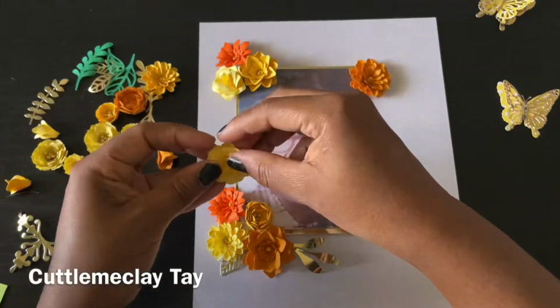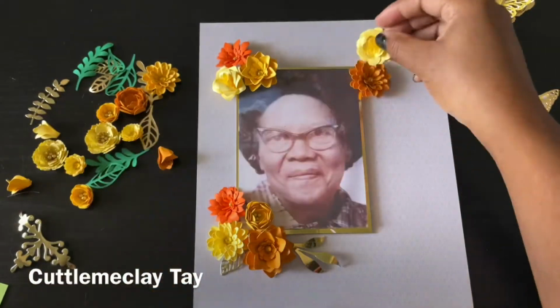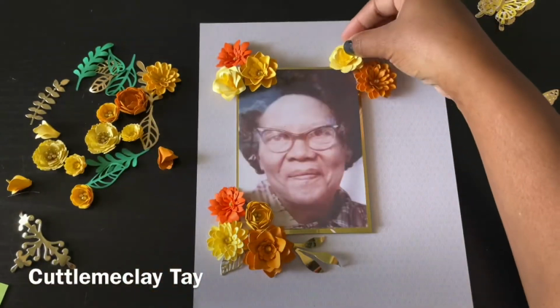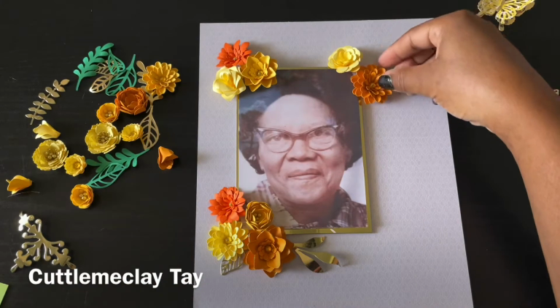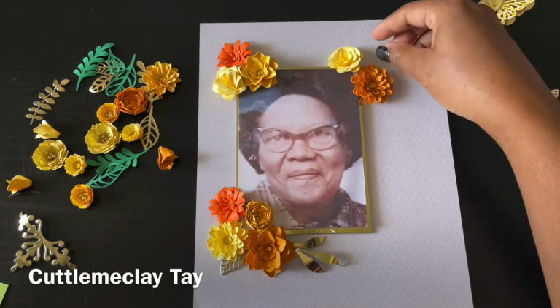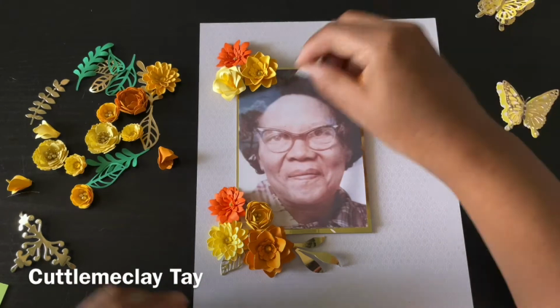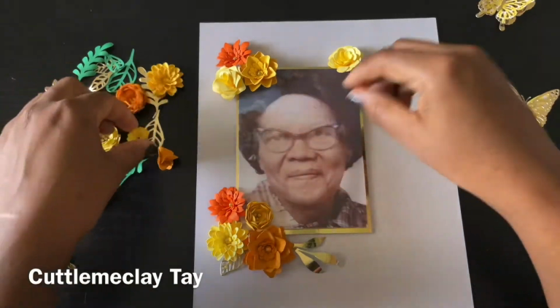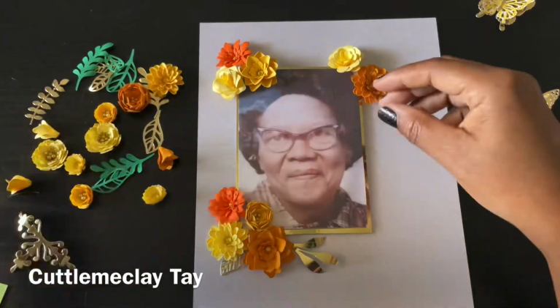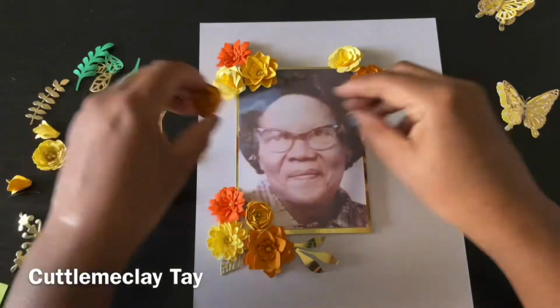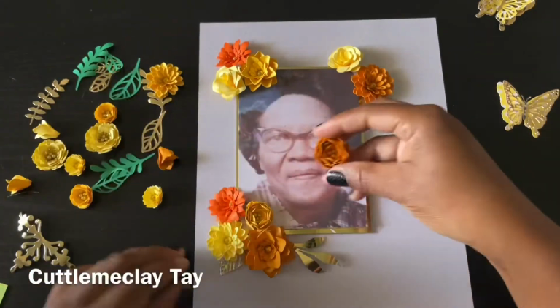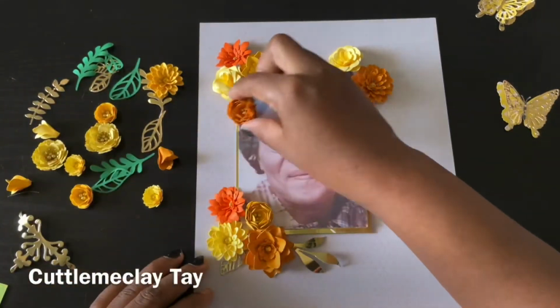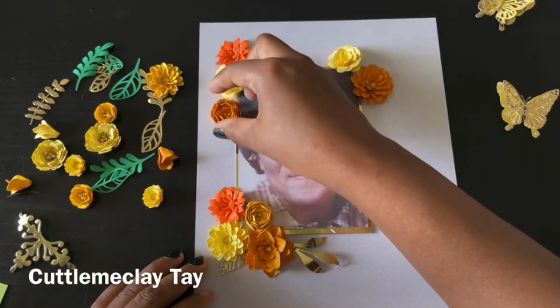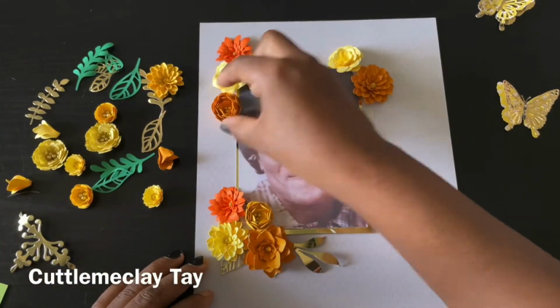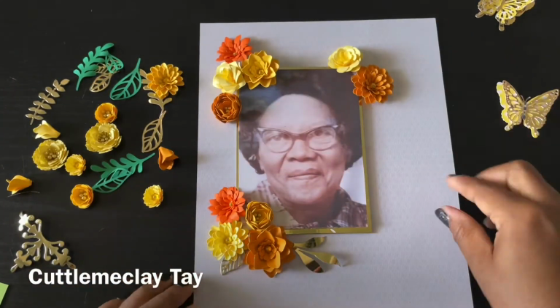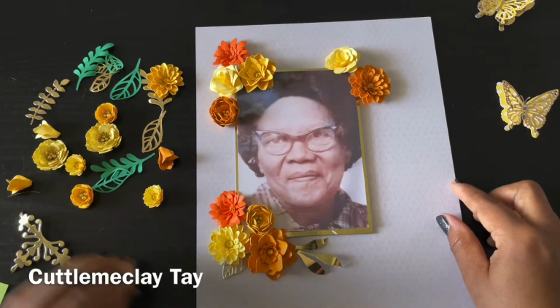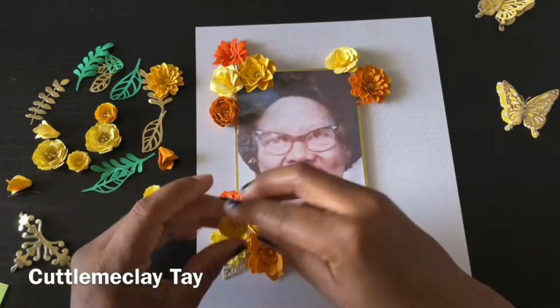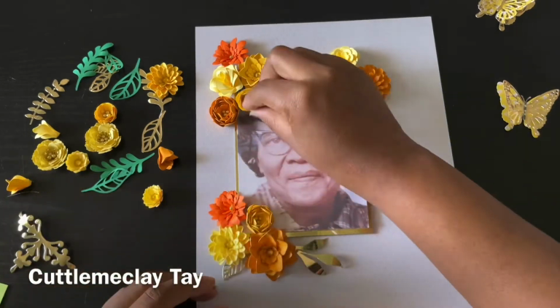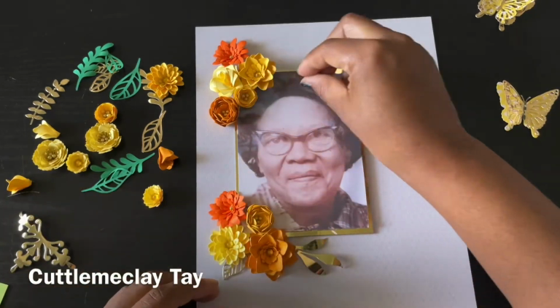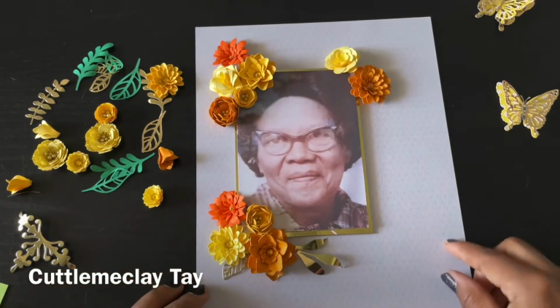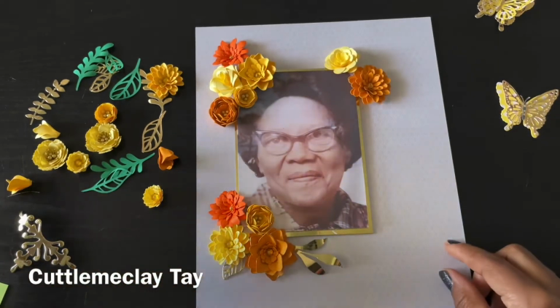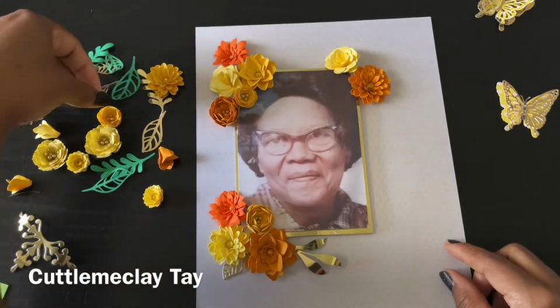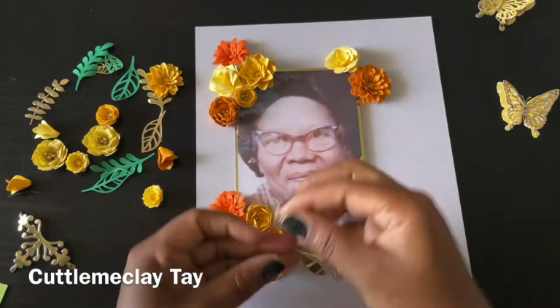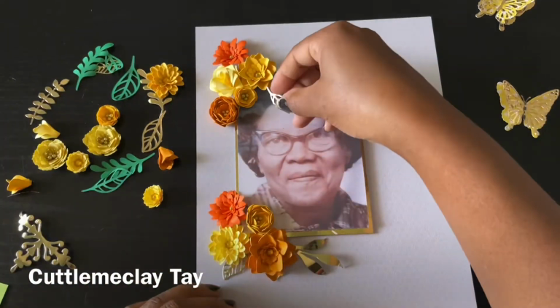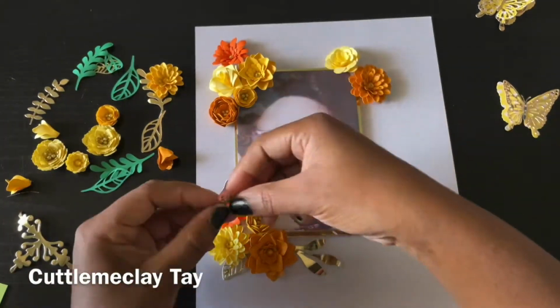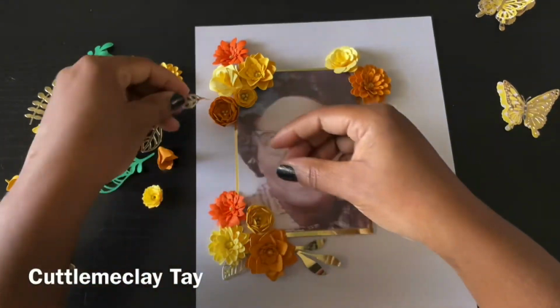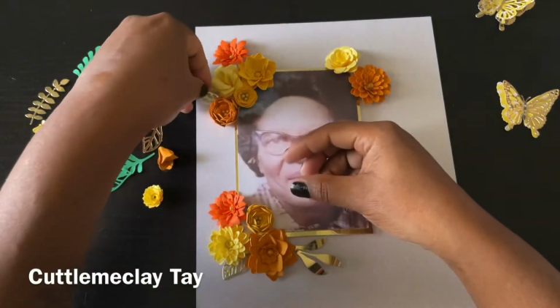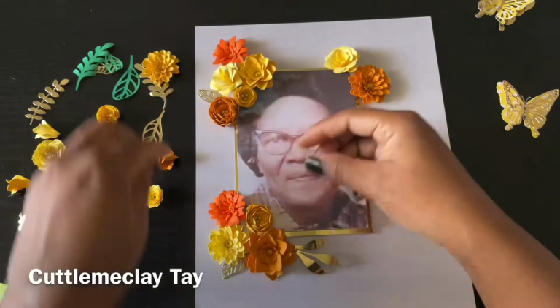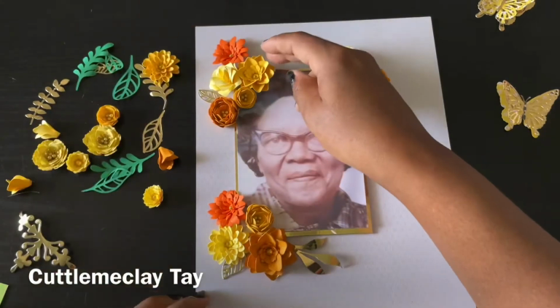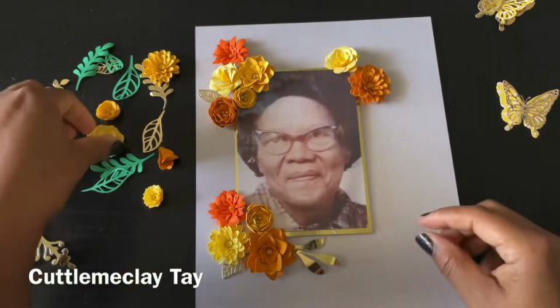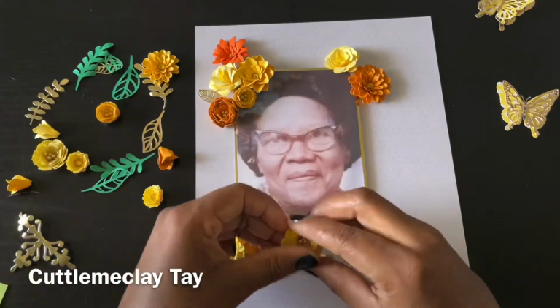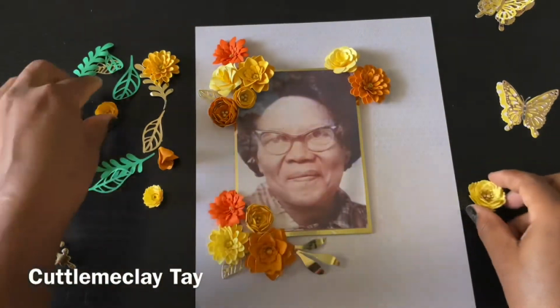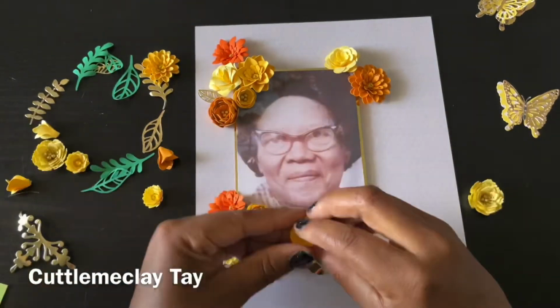Right now I'm just placing the flowers down to see how I like the layout to be. Once I'm done with that I will glue it down, but I love to just play with it a little bit before I decide how I want it to look.